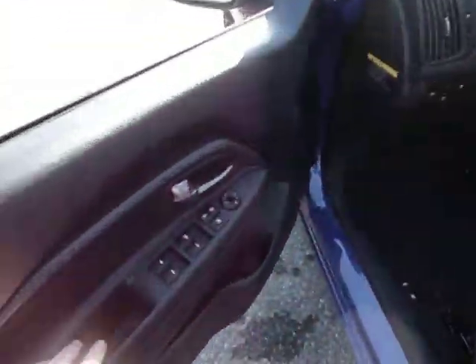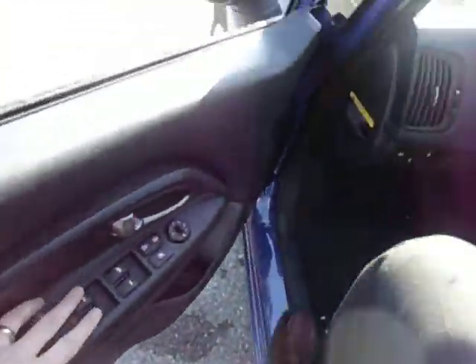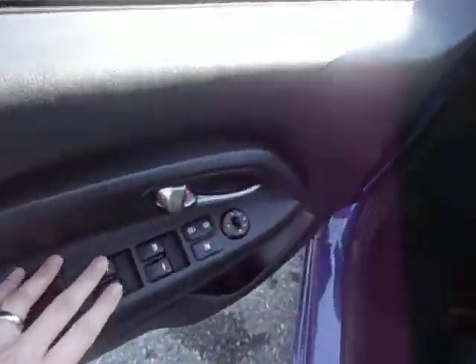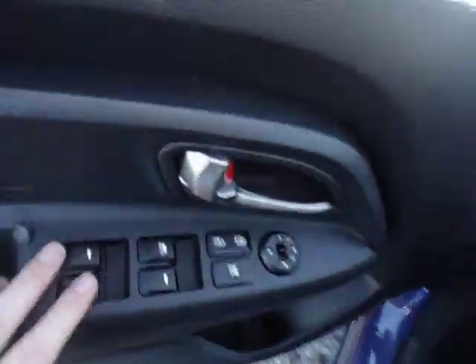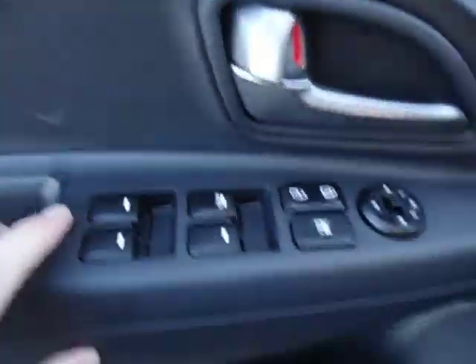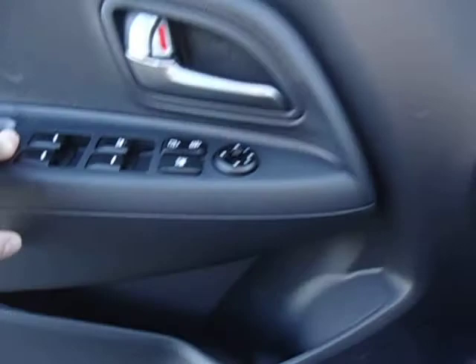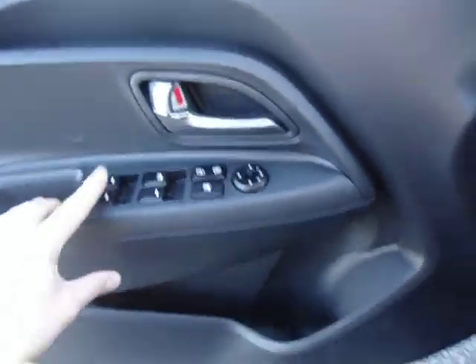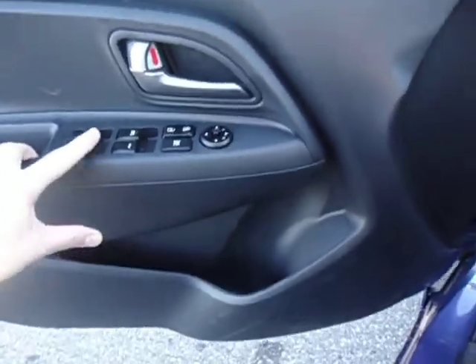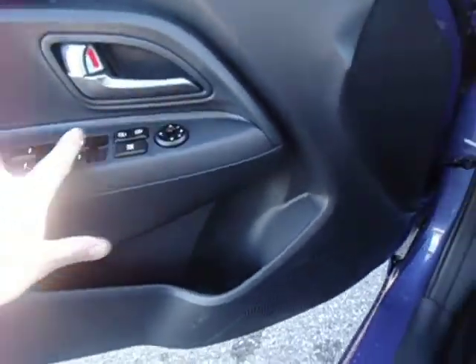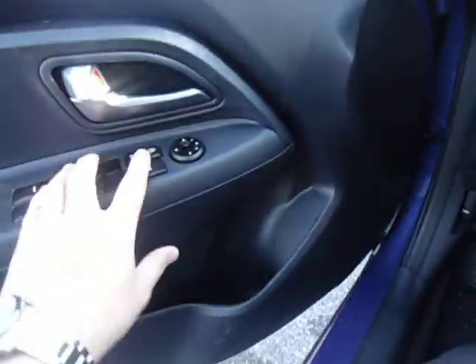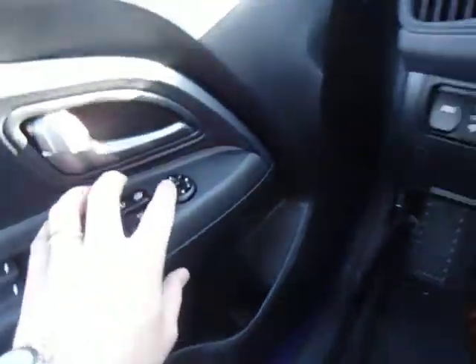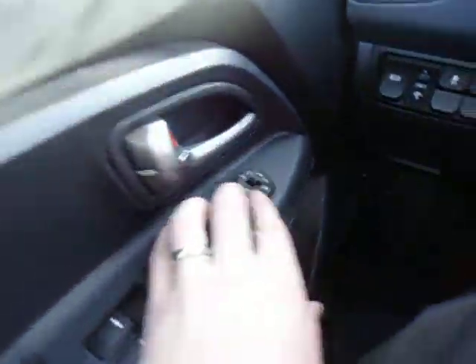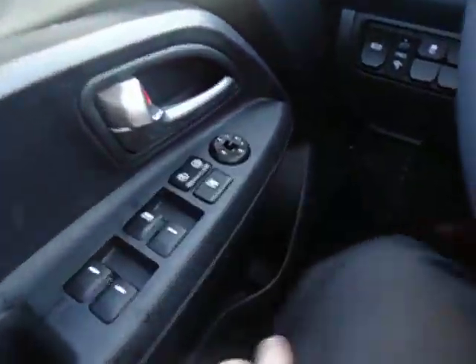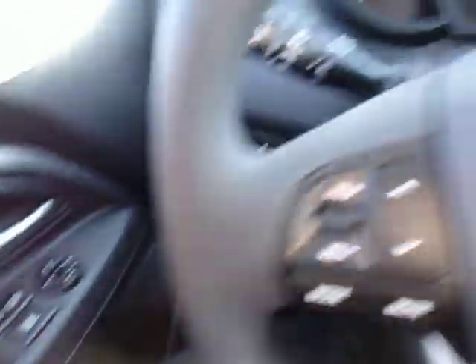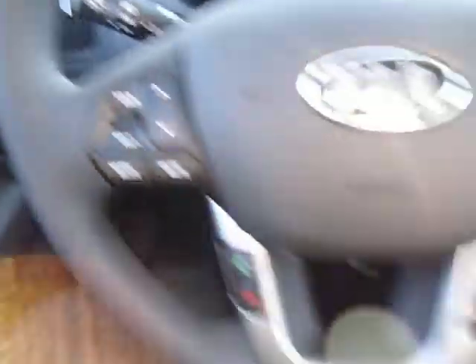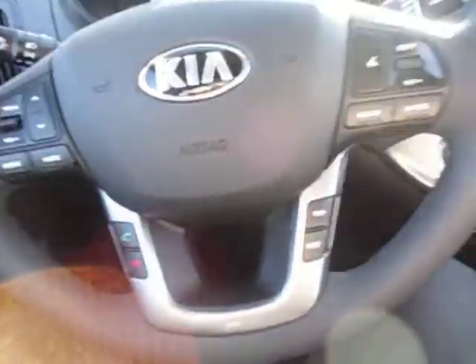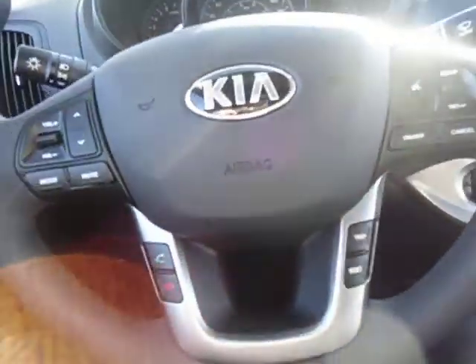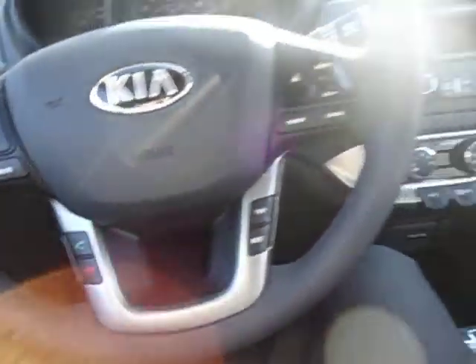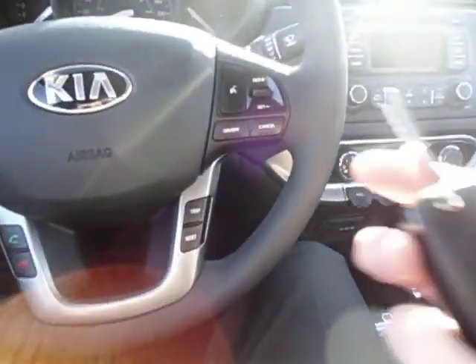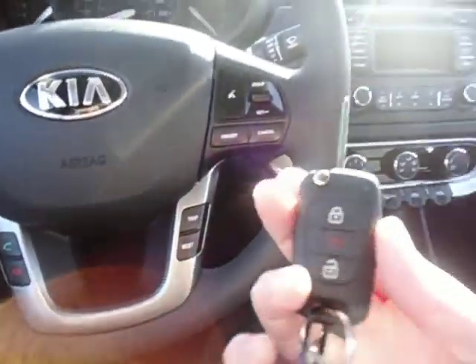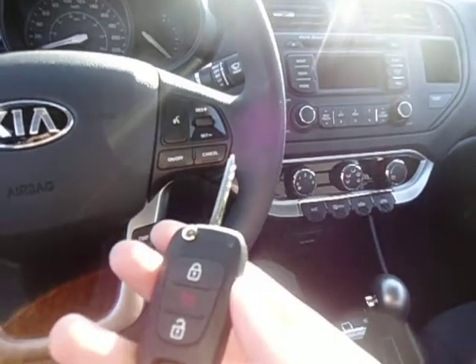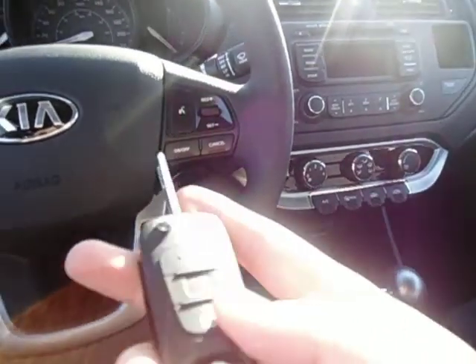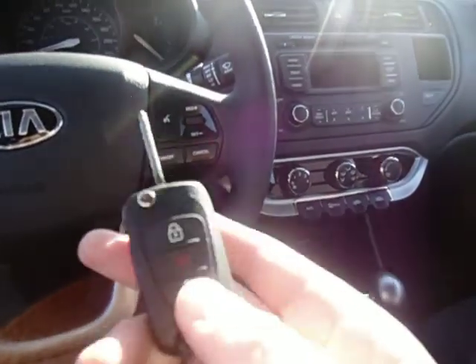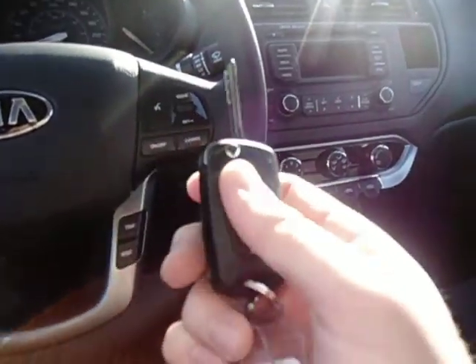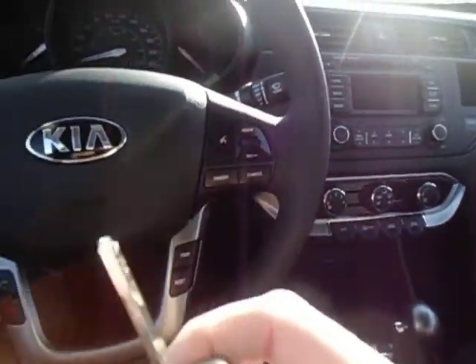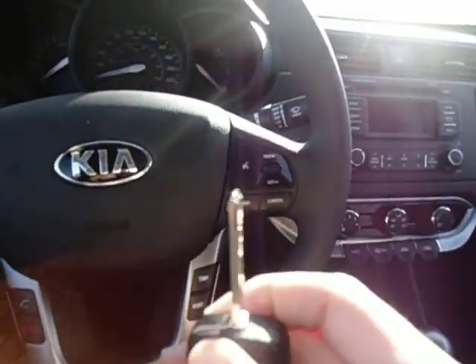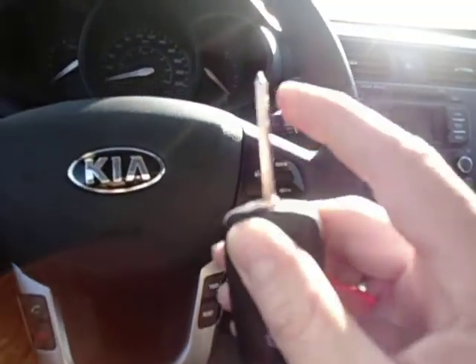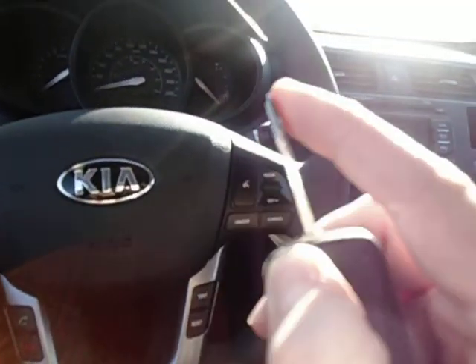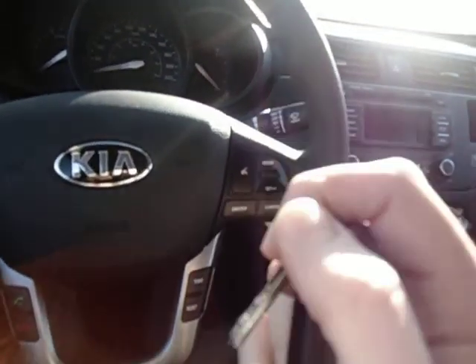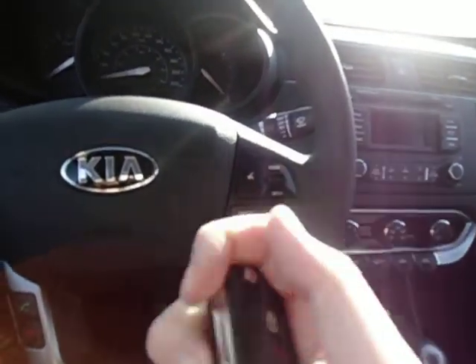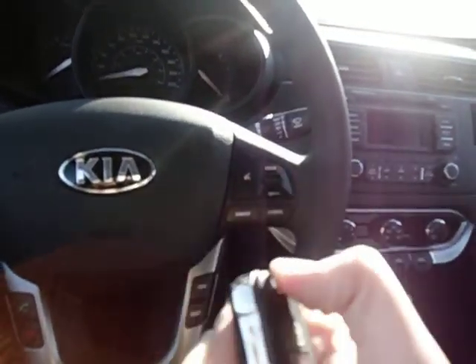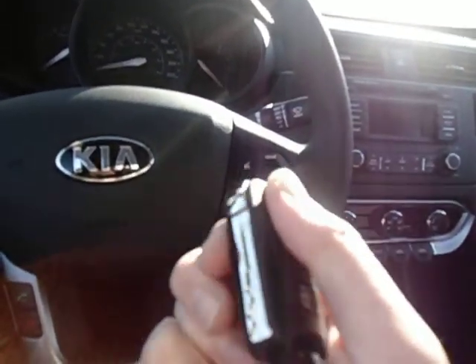So you got all your powered options — your windows, door locks, and mirrors. And you got the keyless entry with the key built into the fob. It's like a little switchblade — it's kind of cool.